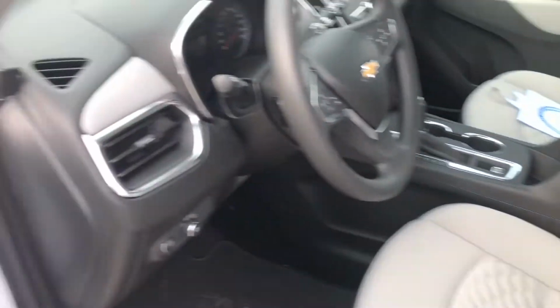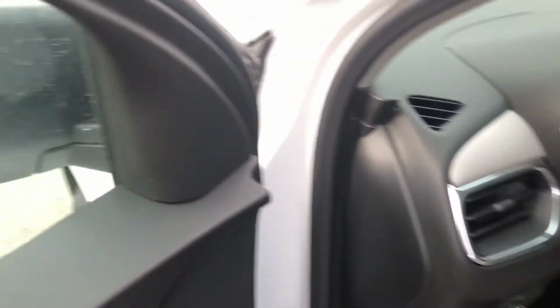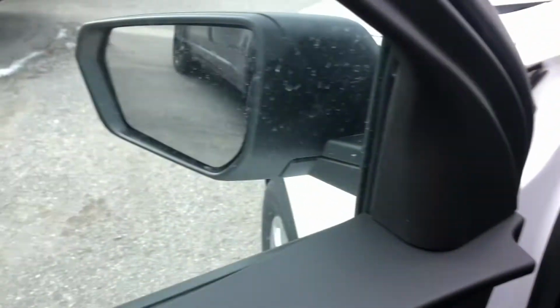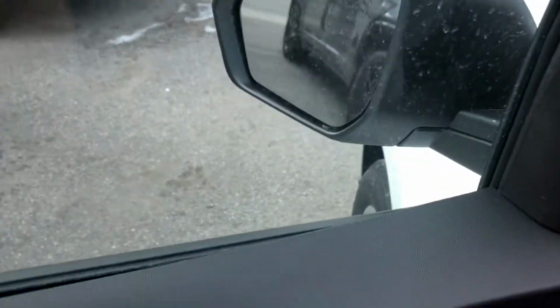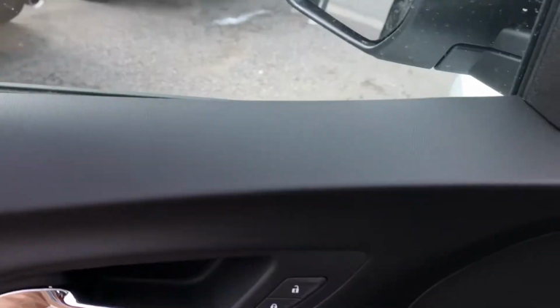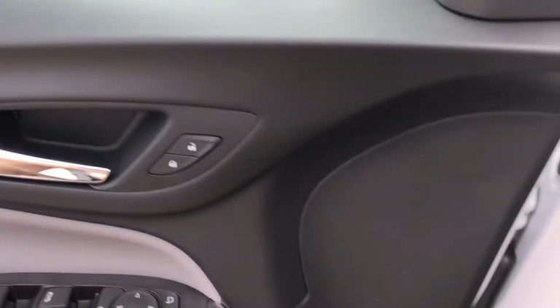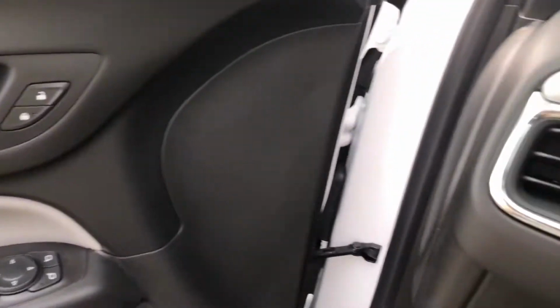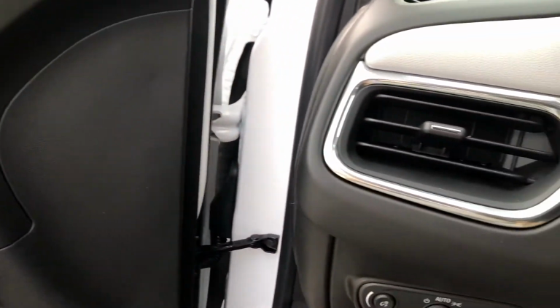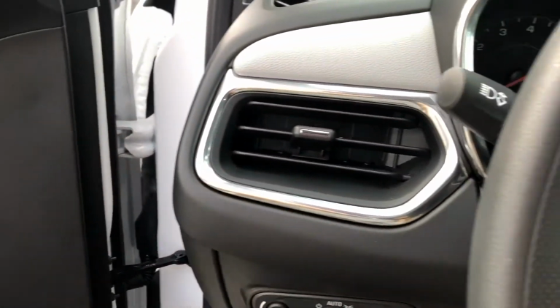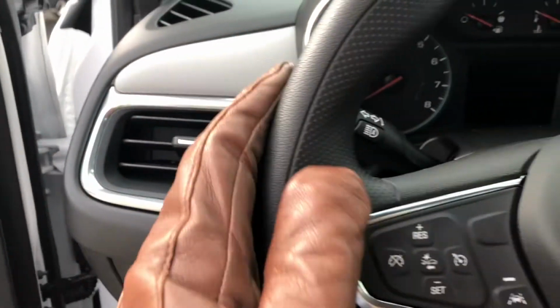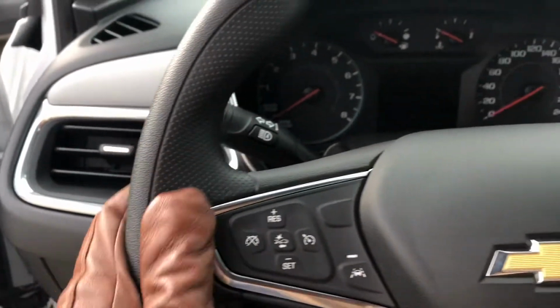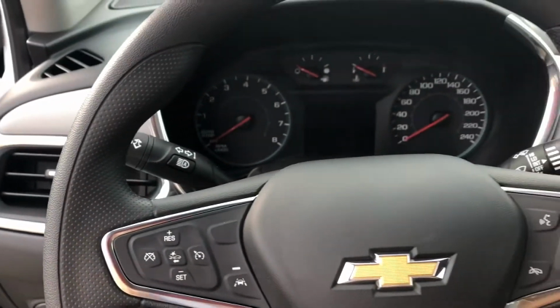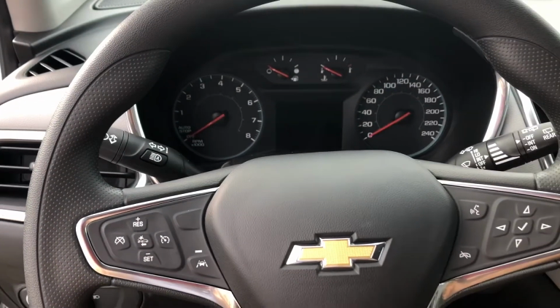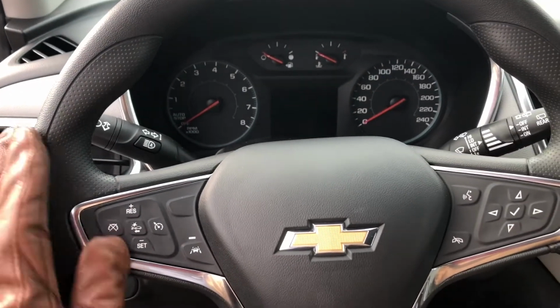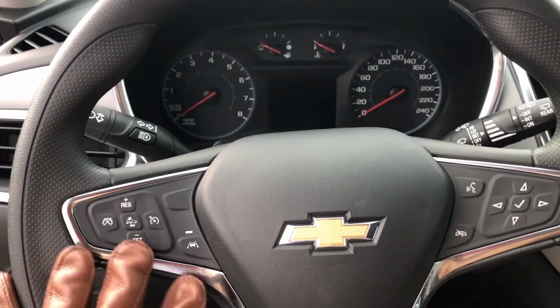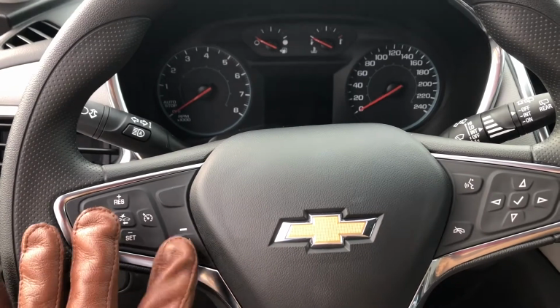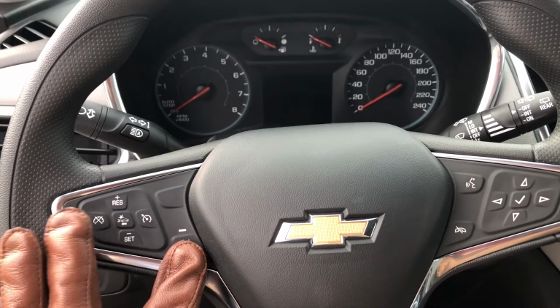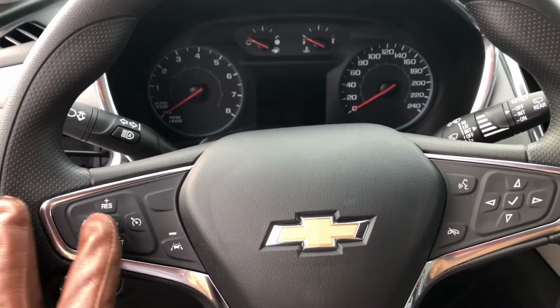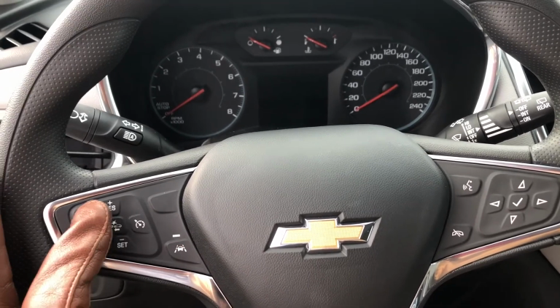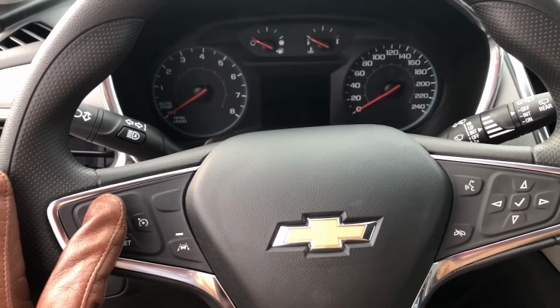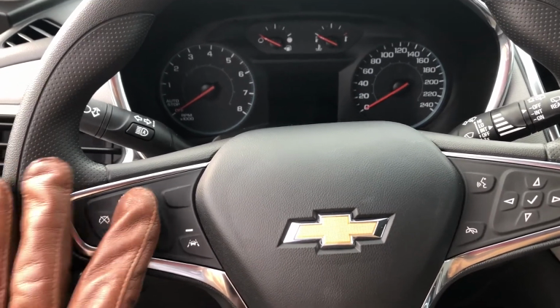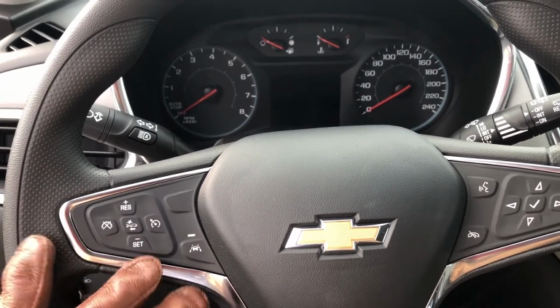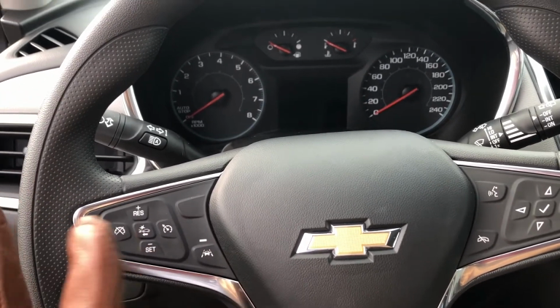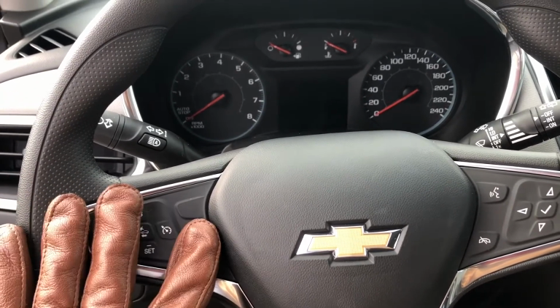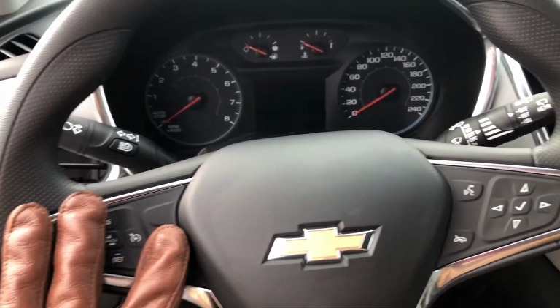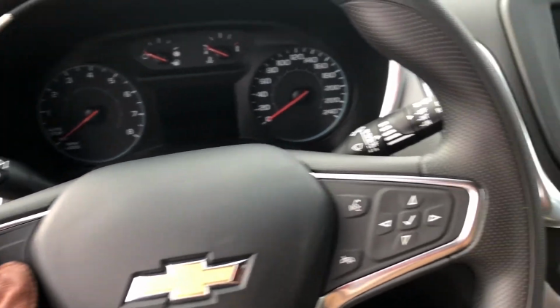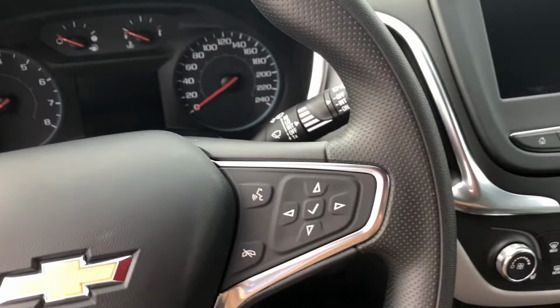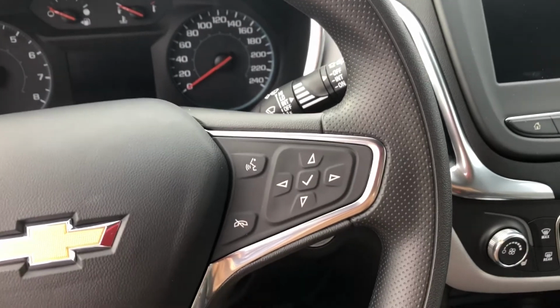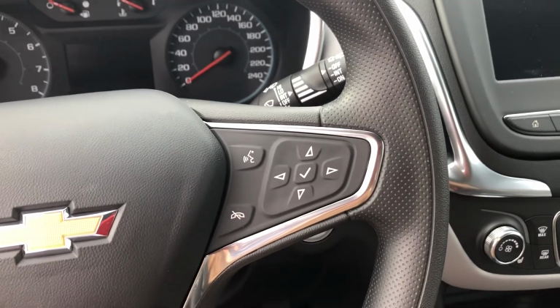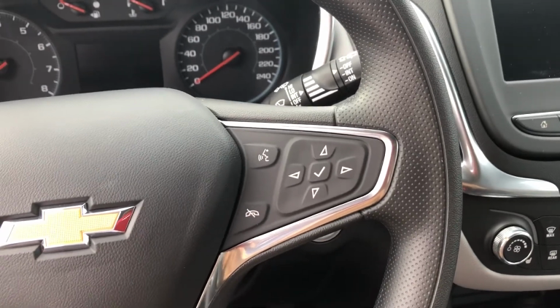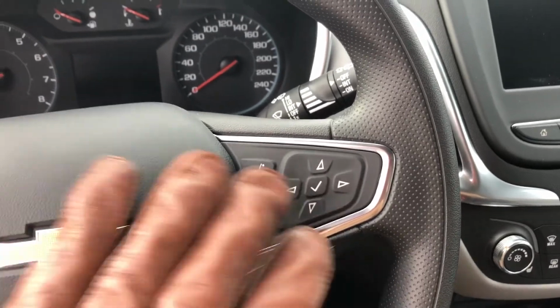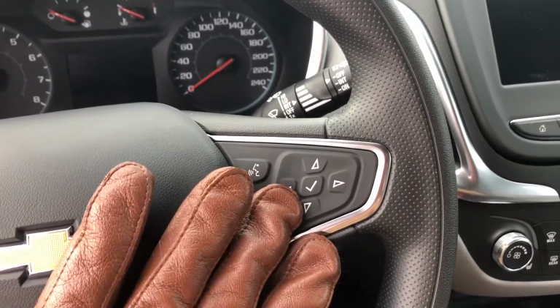Getting into the cabin, we have slate chrome trim leading us to our steering wheel with lane keep assist, front collision alert, cruise control settings, as well as integrated voice and audio settings for the driver.